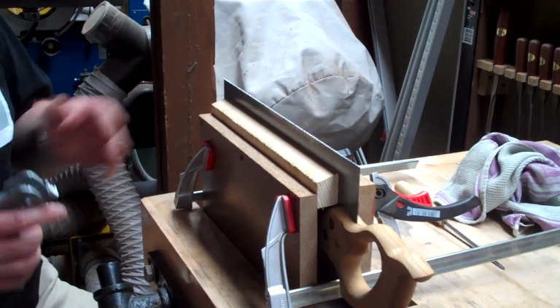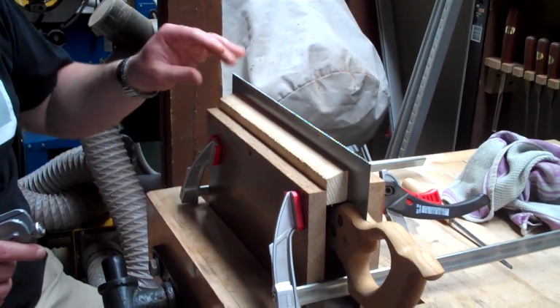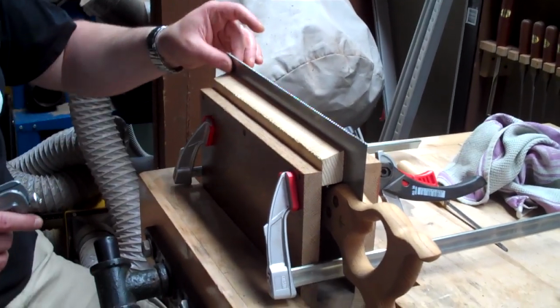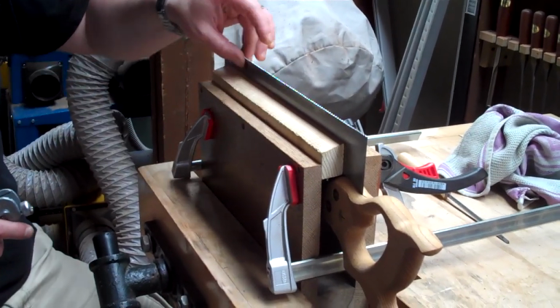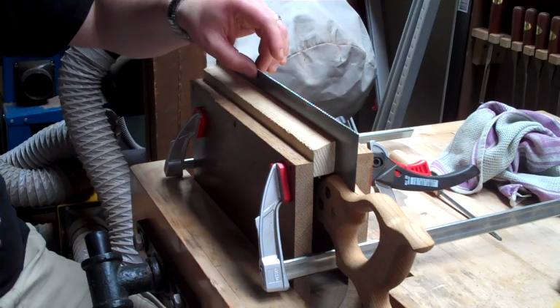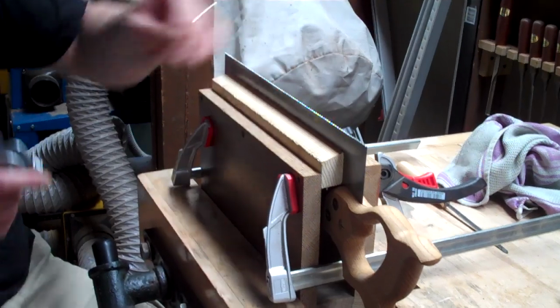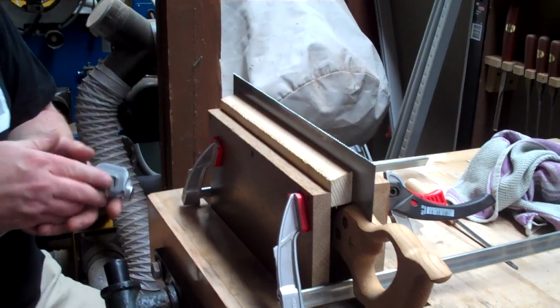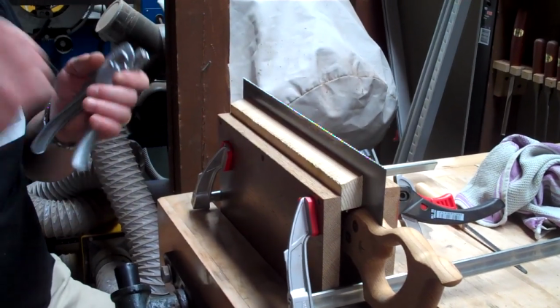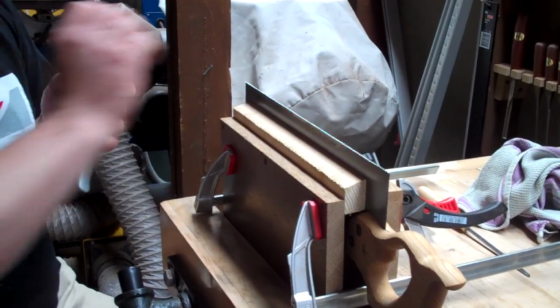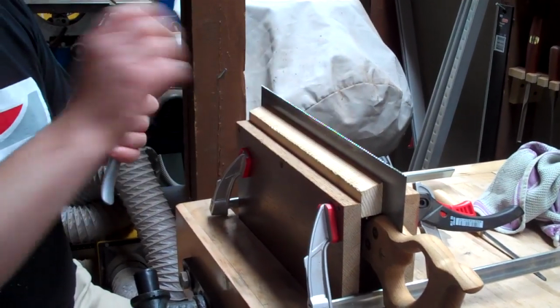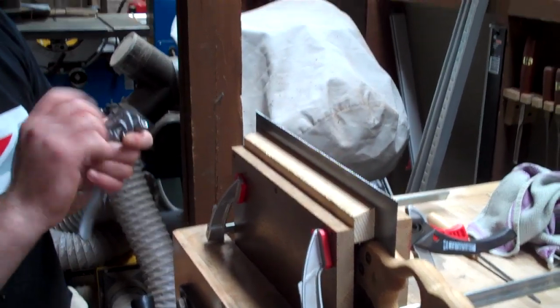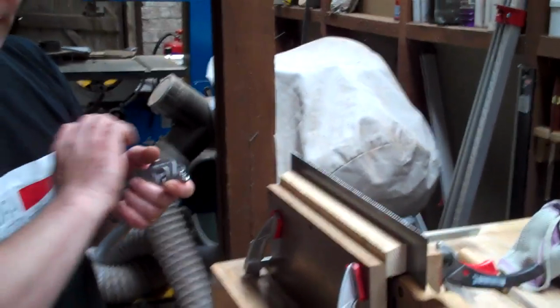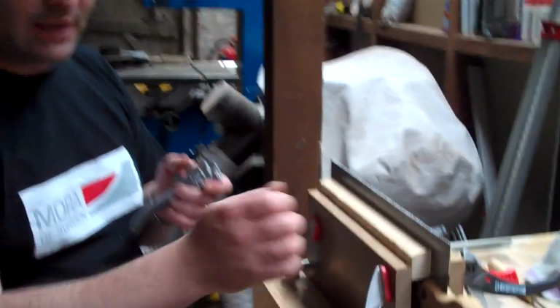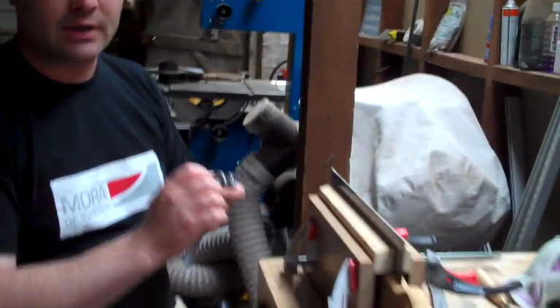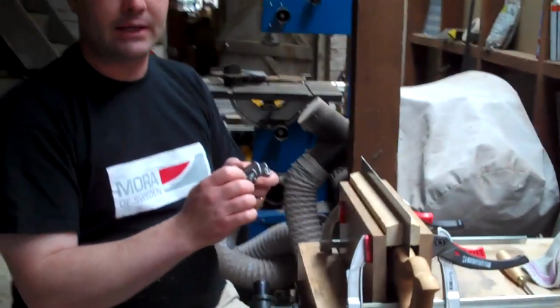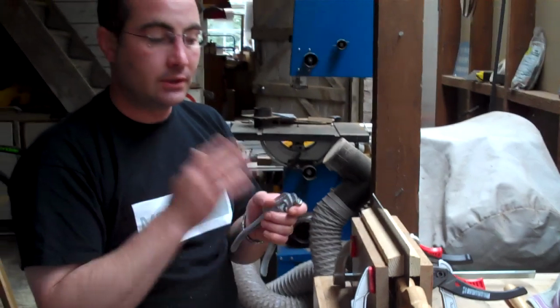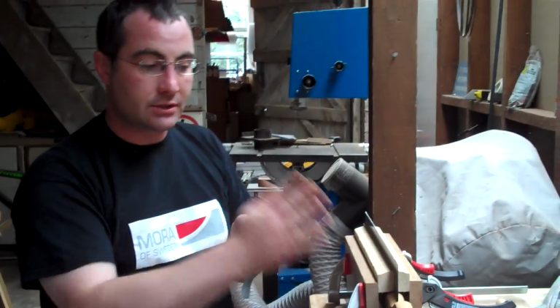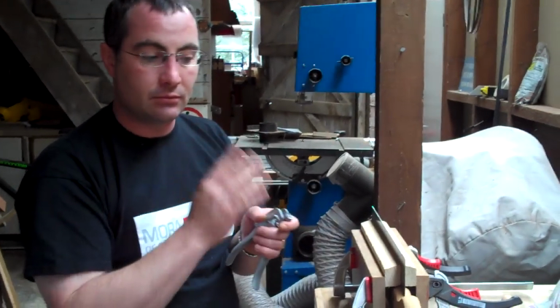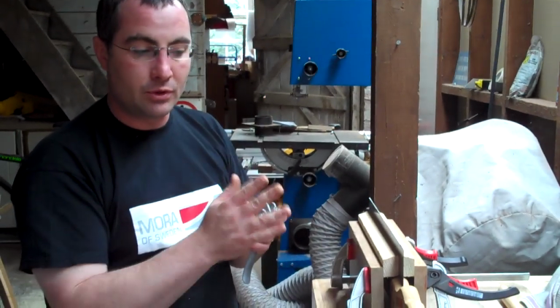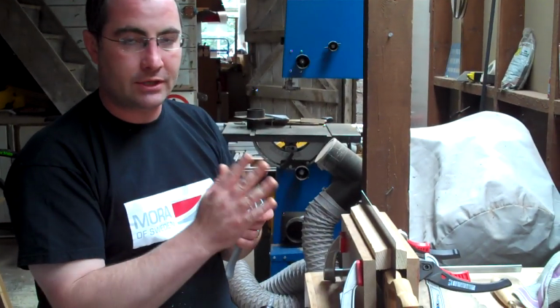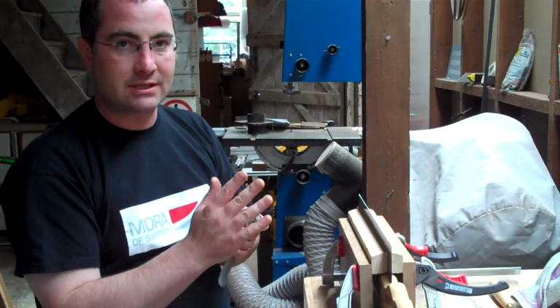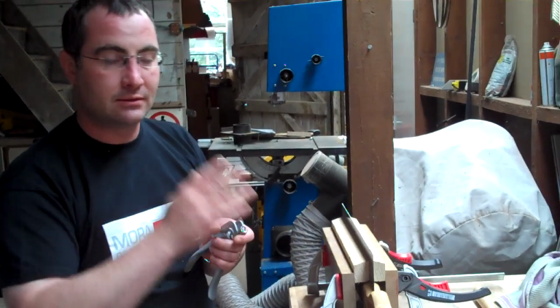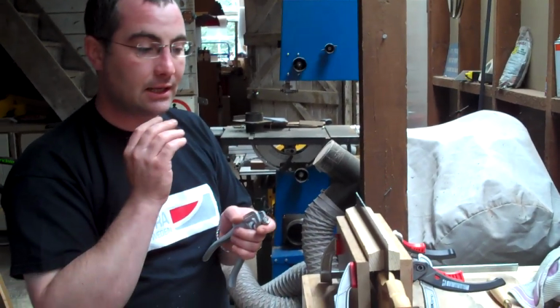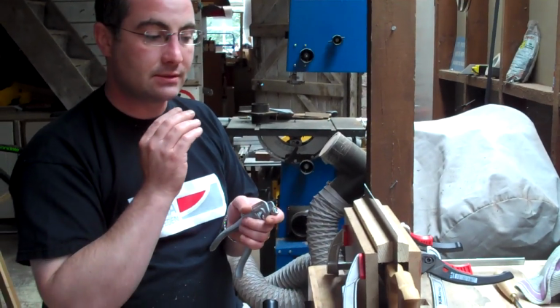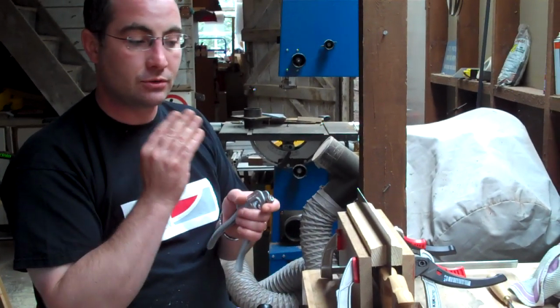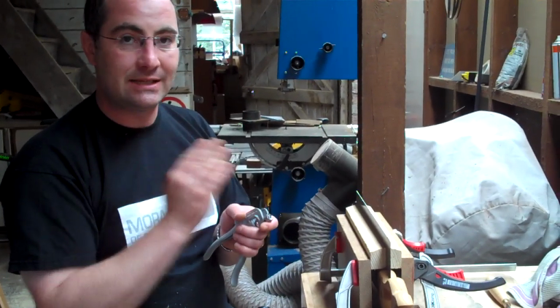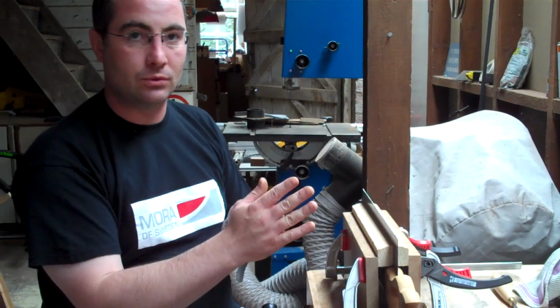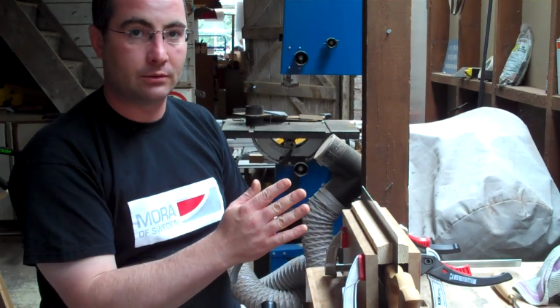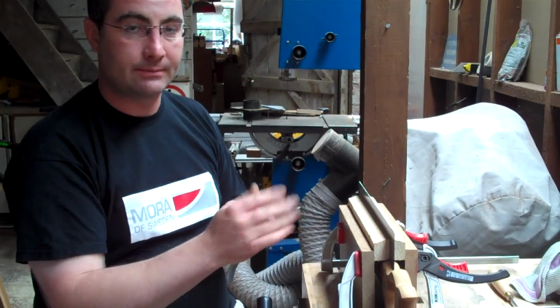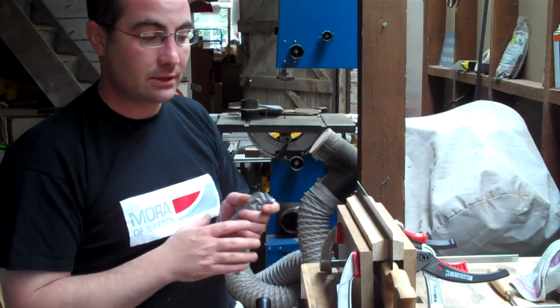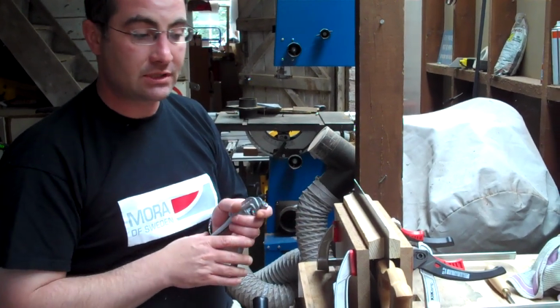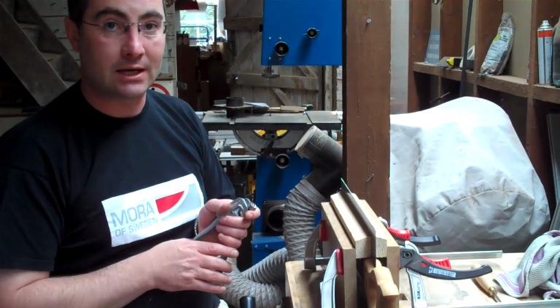Once that's done, just to even up the set, we'll gently wipe a diamond stone or a diamond file down the side of the blade, just to remove a fraction of that set and make sure that it's even all the way along the blade, so that'll give us a nice smooth cut.